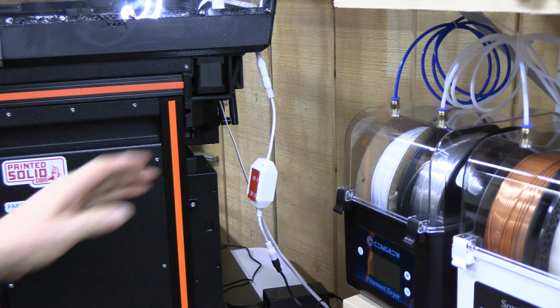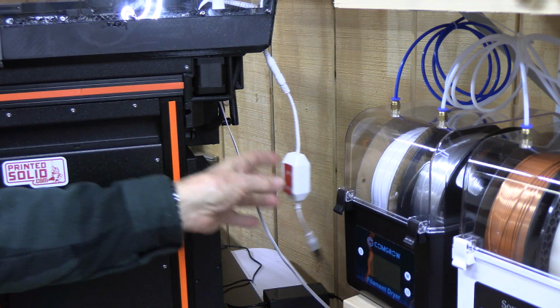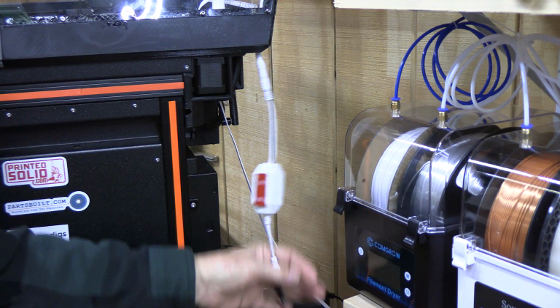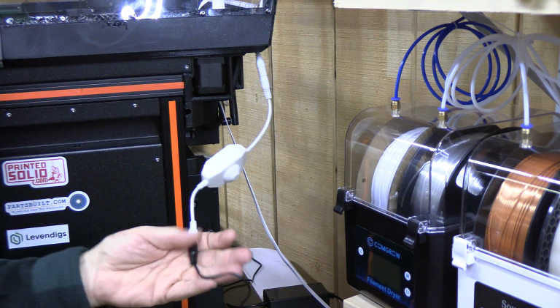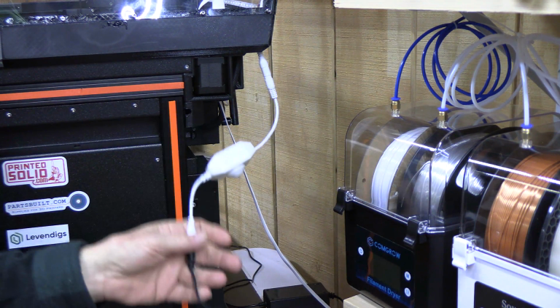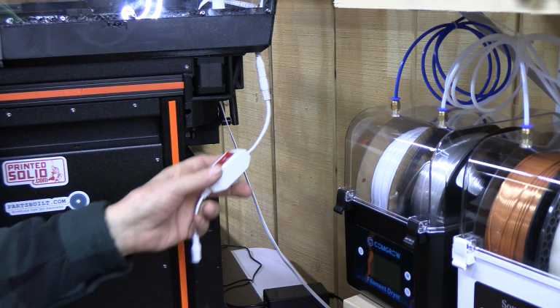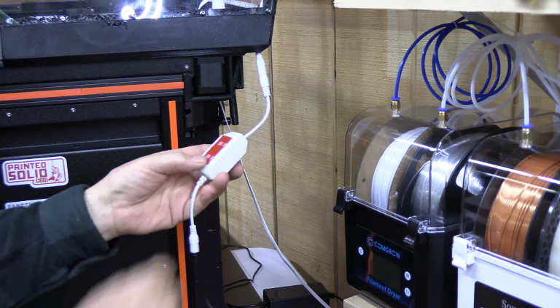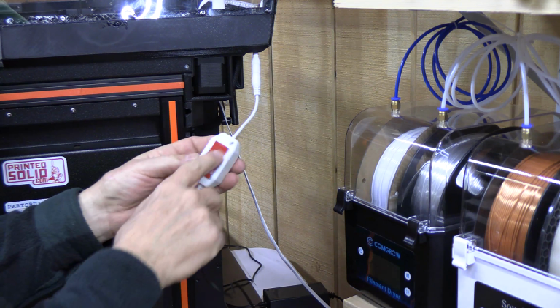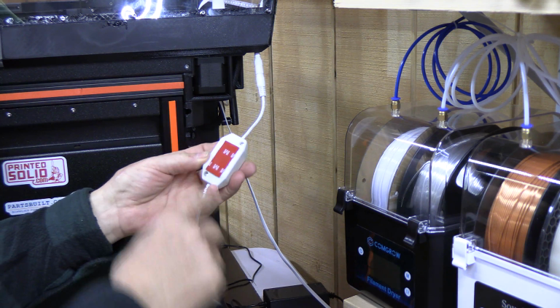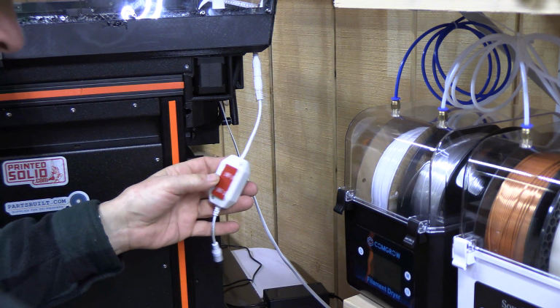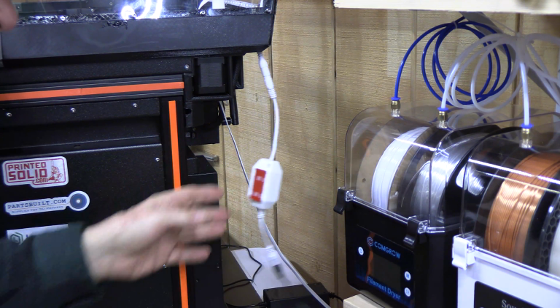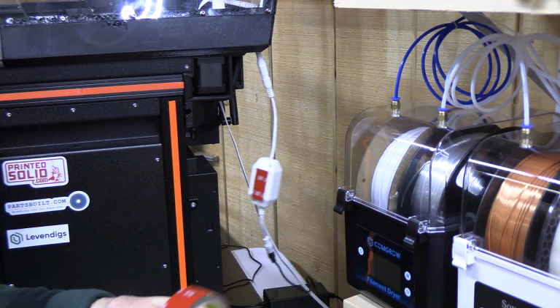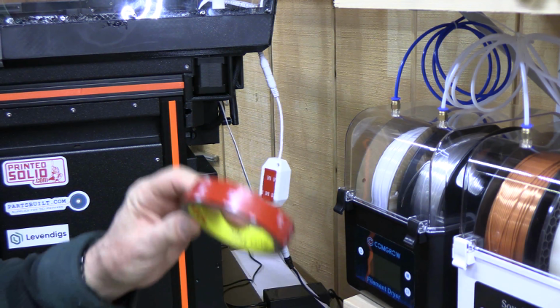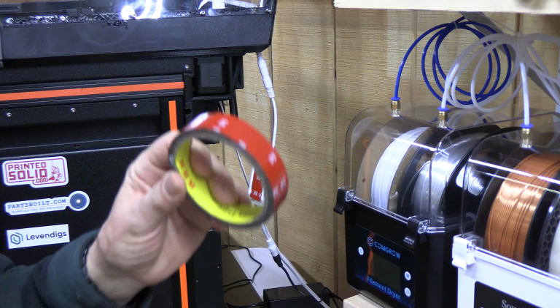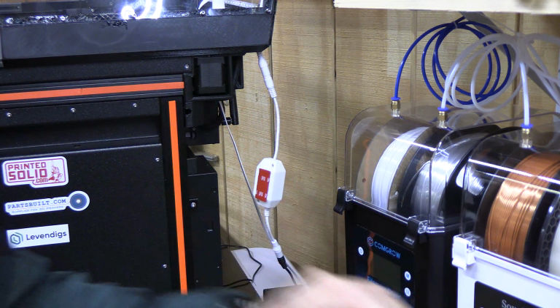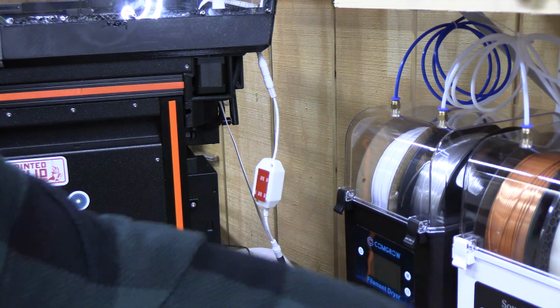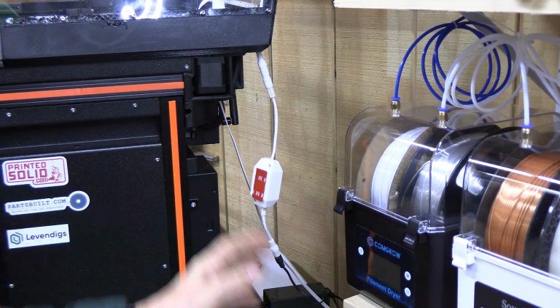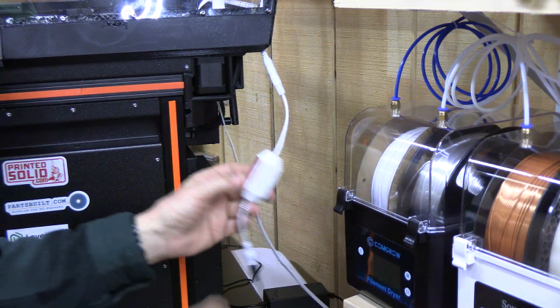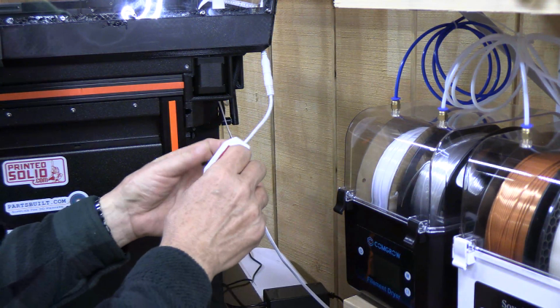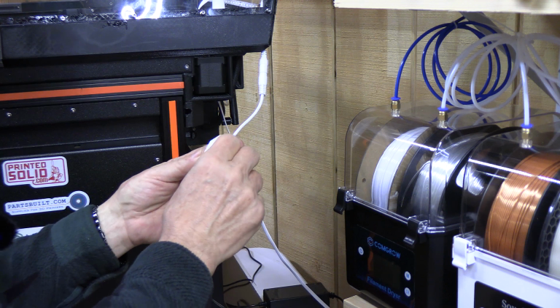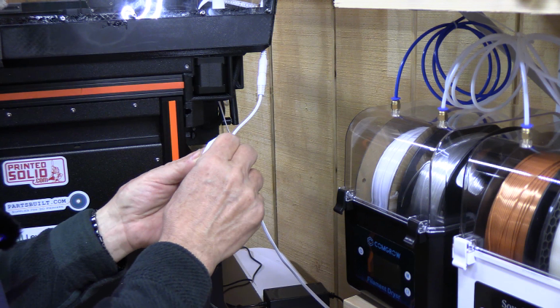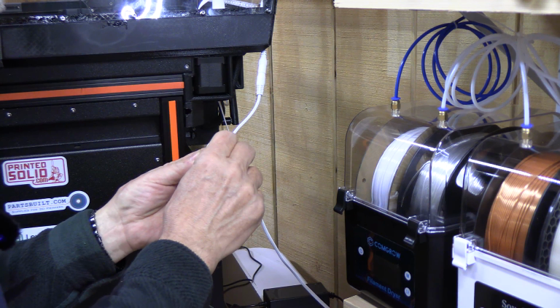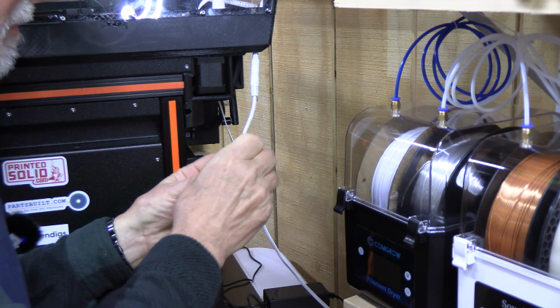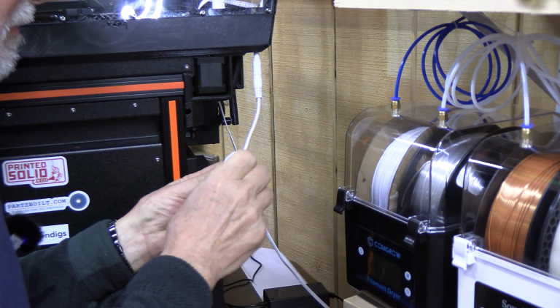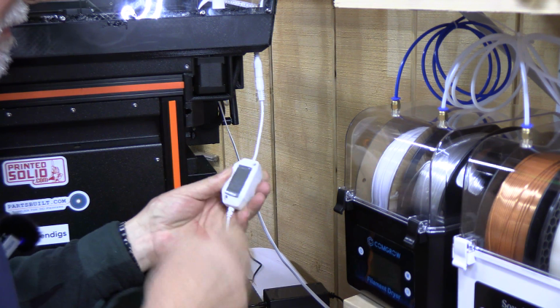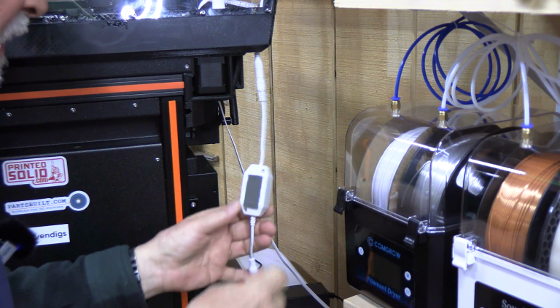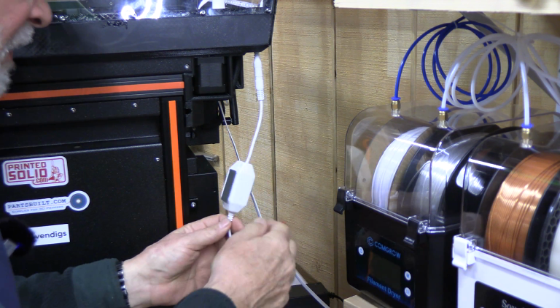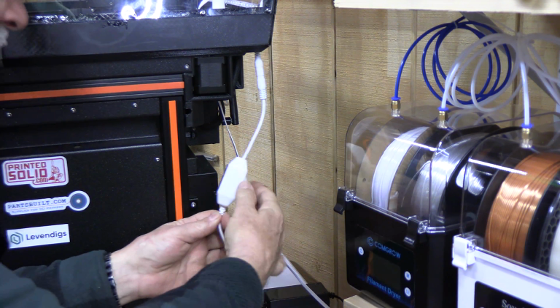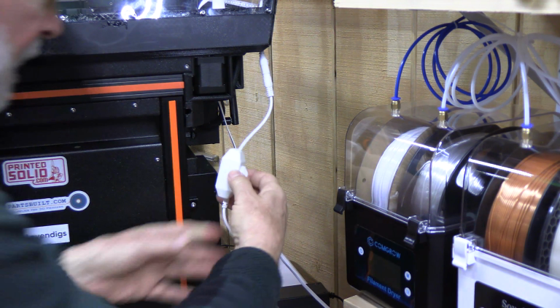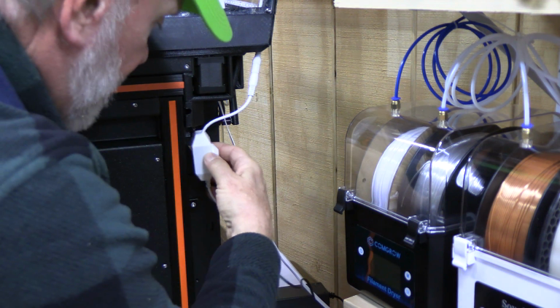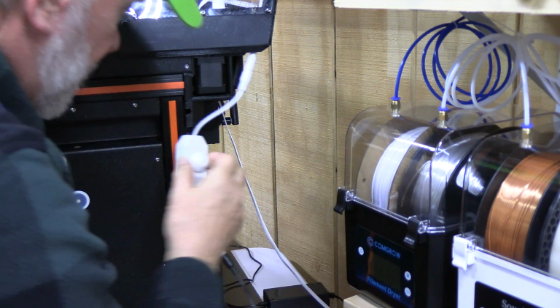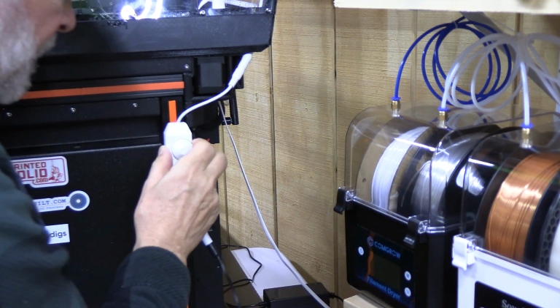Here's the plug and the cord connected to it. I put a piece of 3M very strong adhesive tape on here and I'm going to mount it in place.